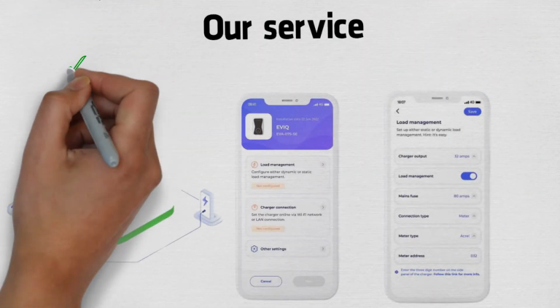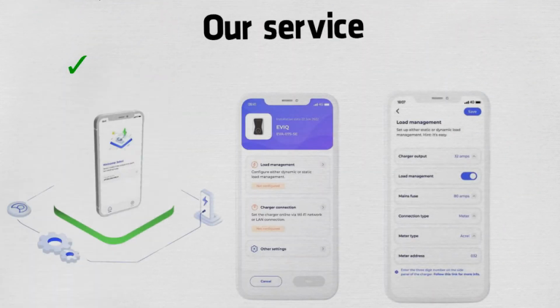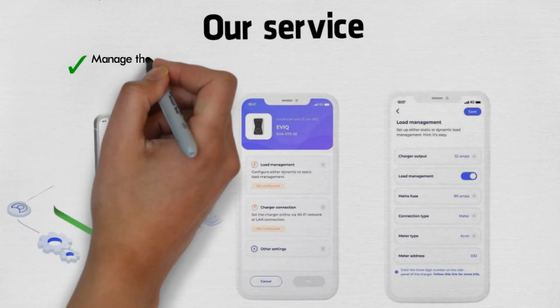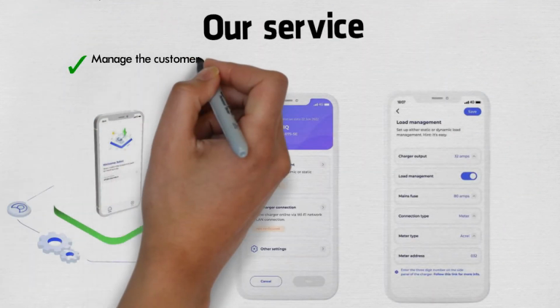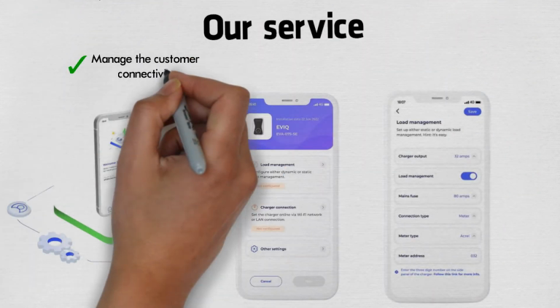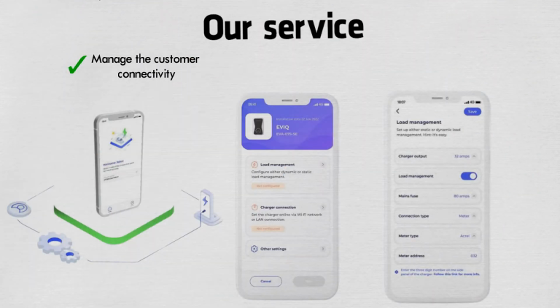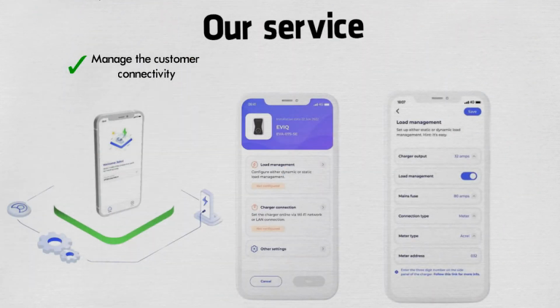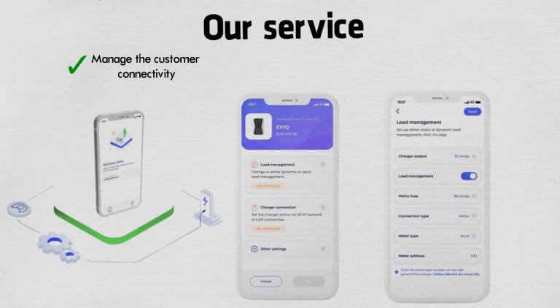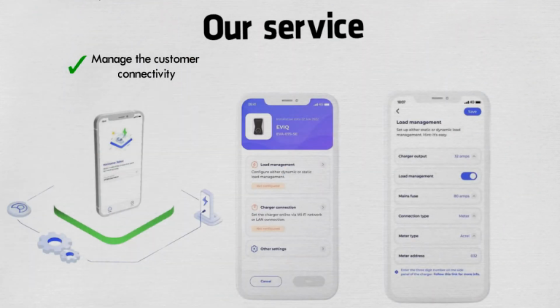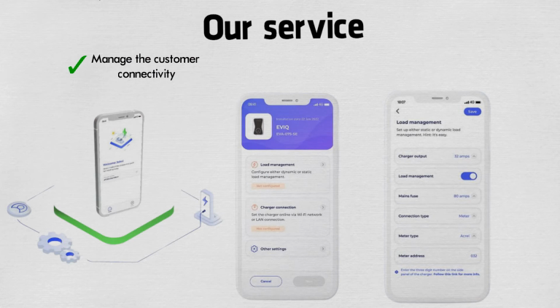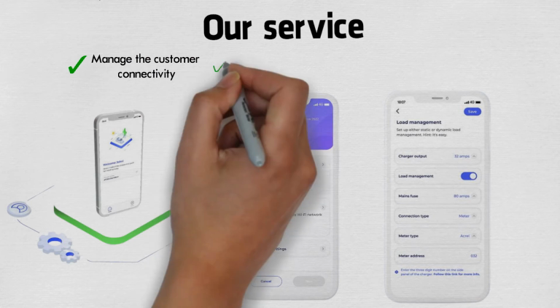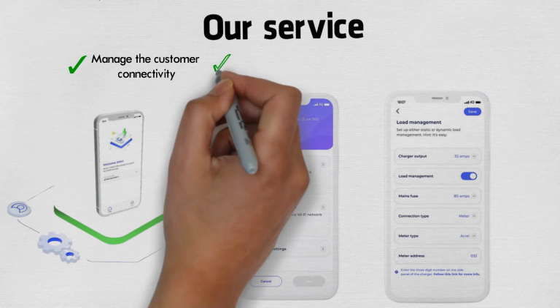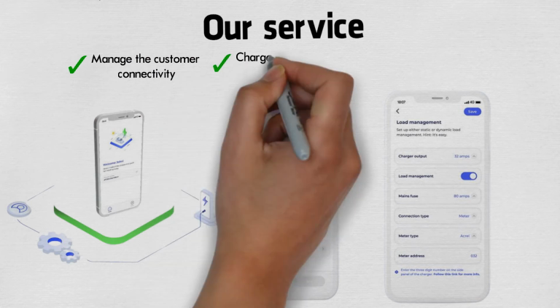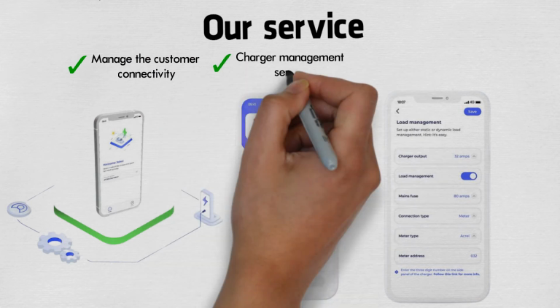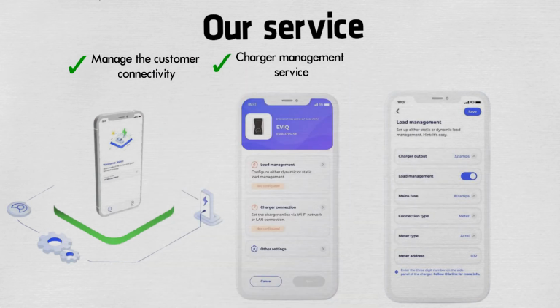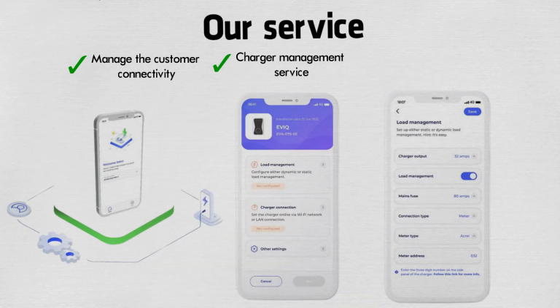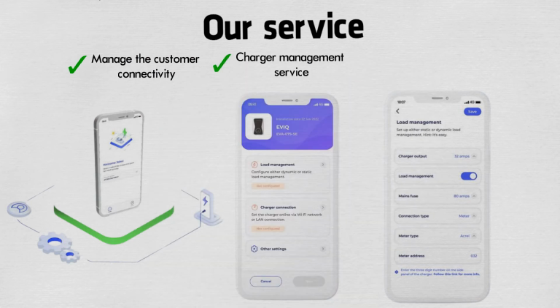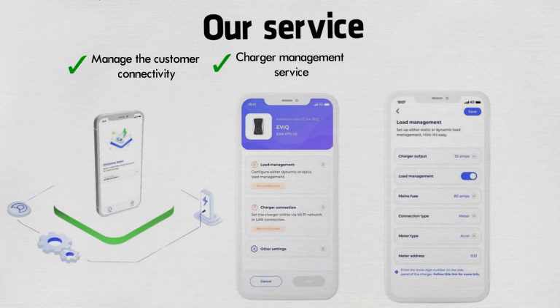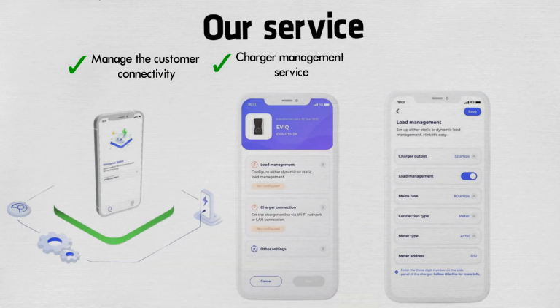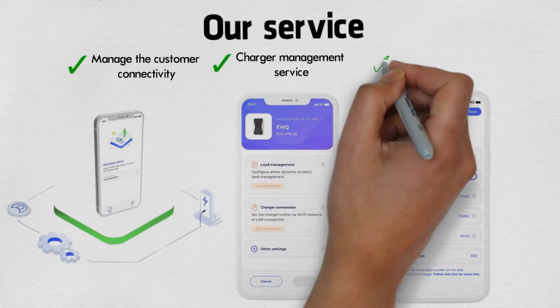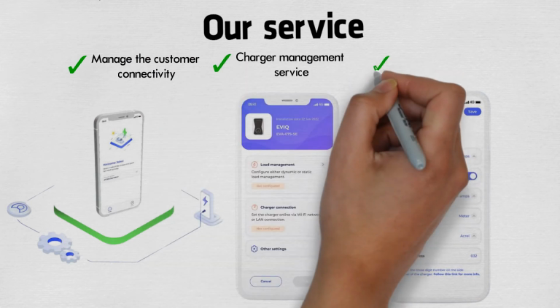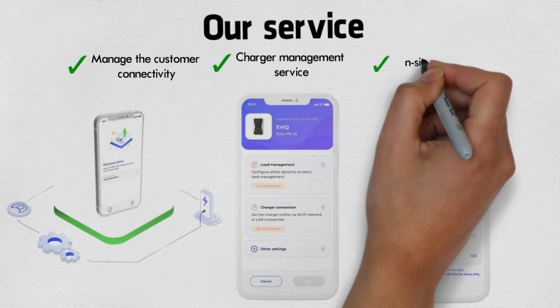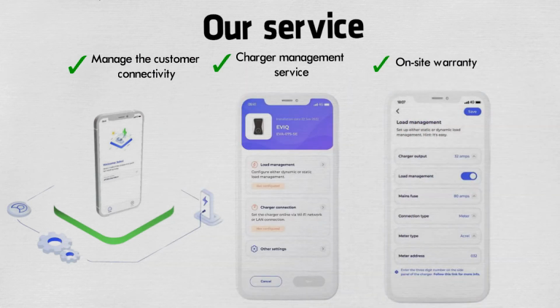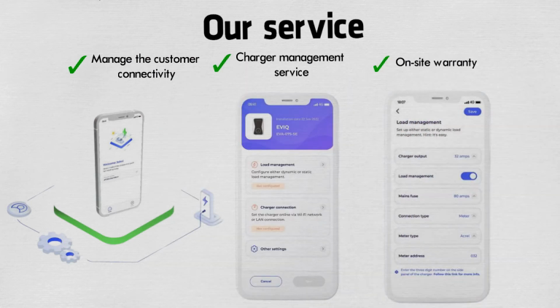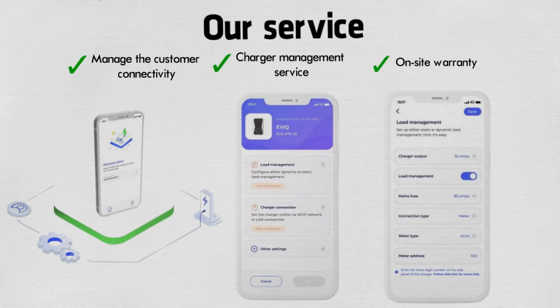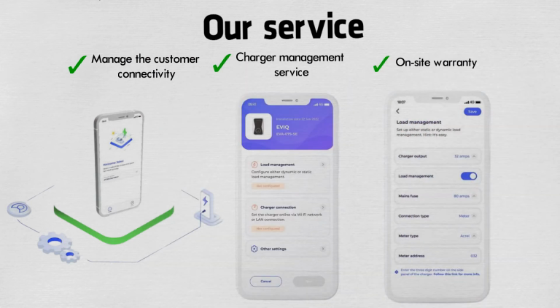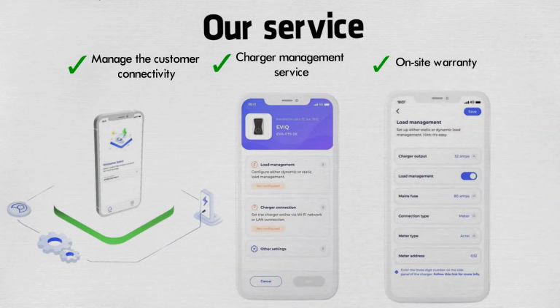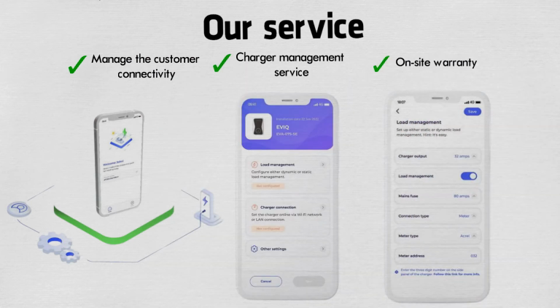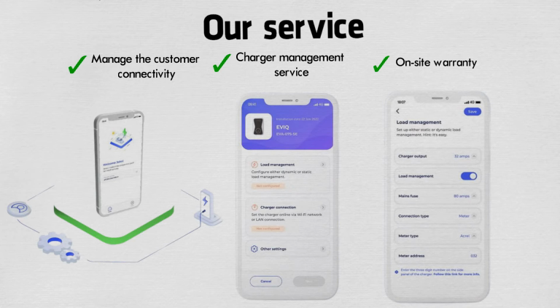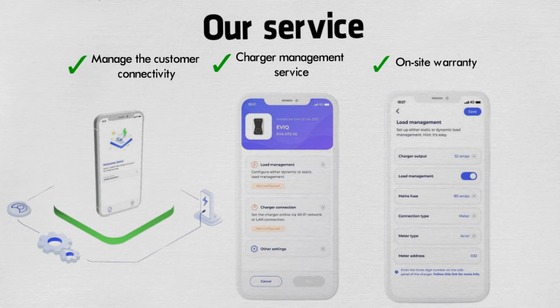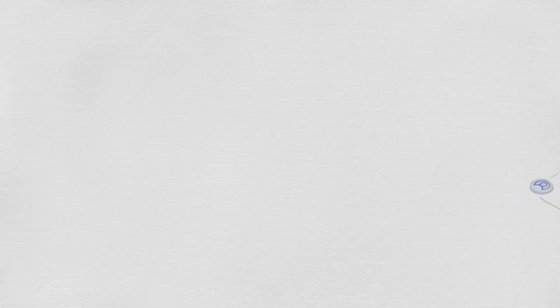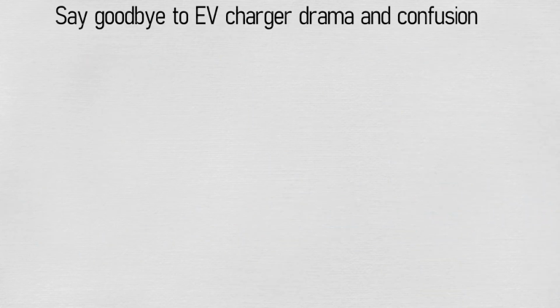Our service: manage the customer connectivity and journey, charger management service for communal charging, and on-site warranty with award-winning customer service.